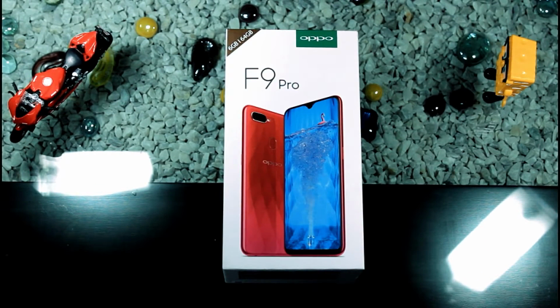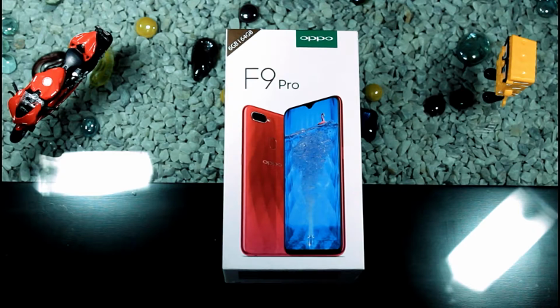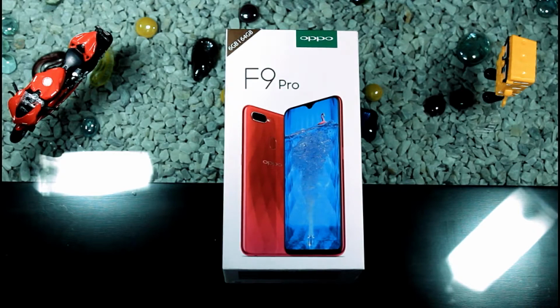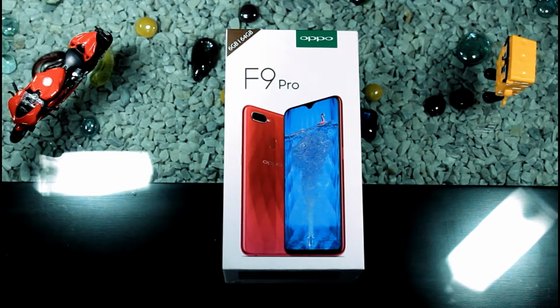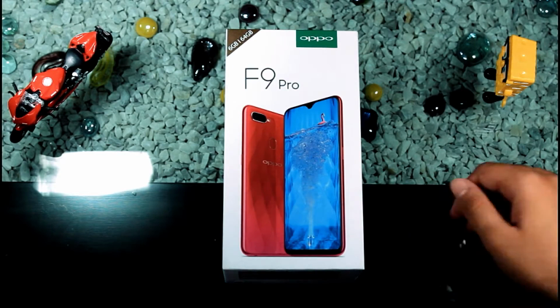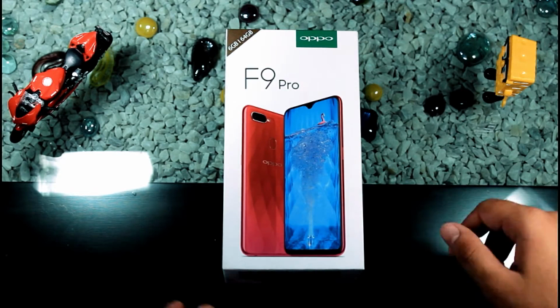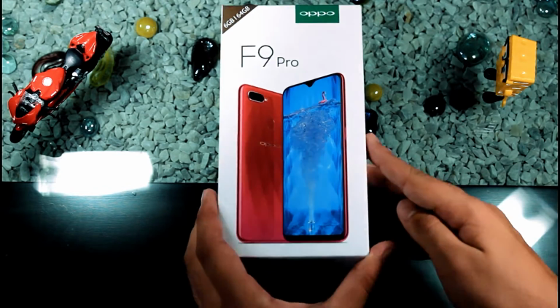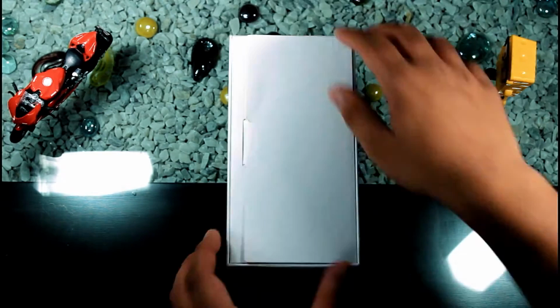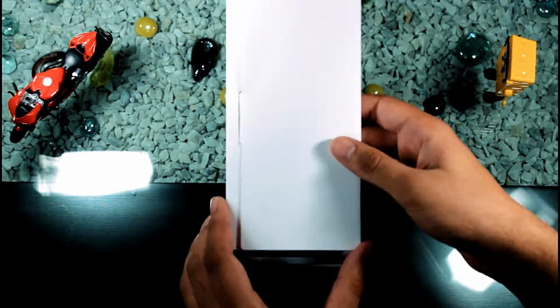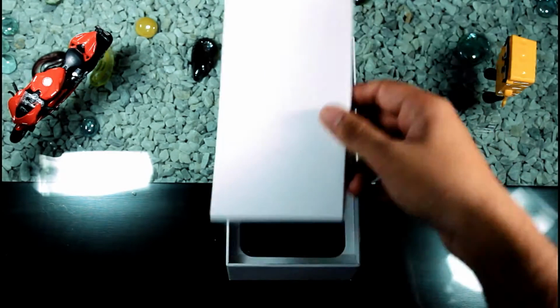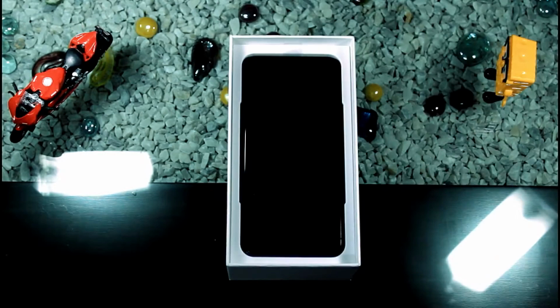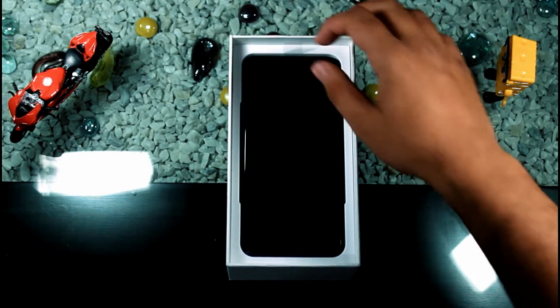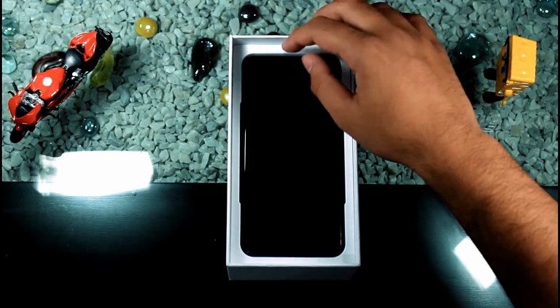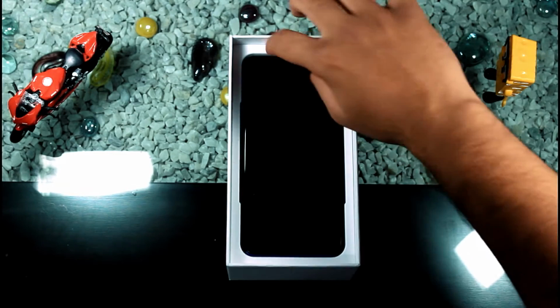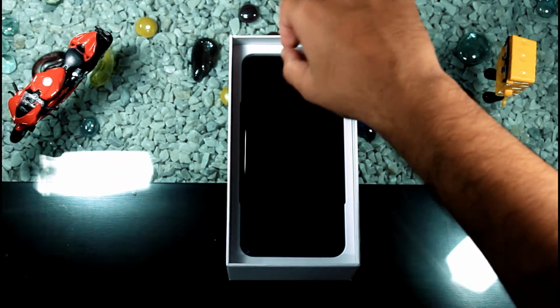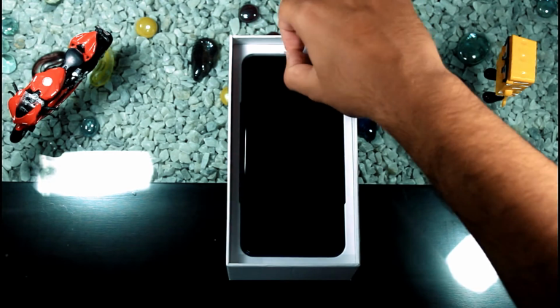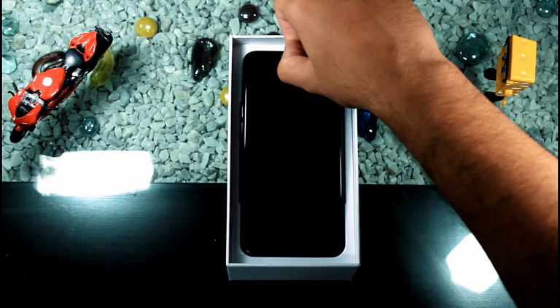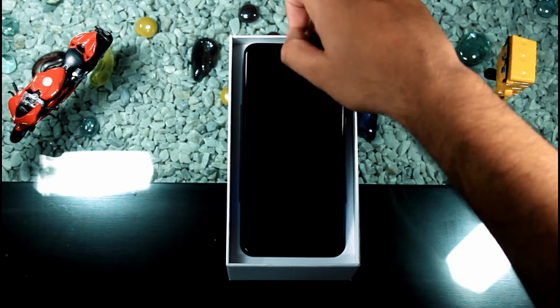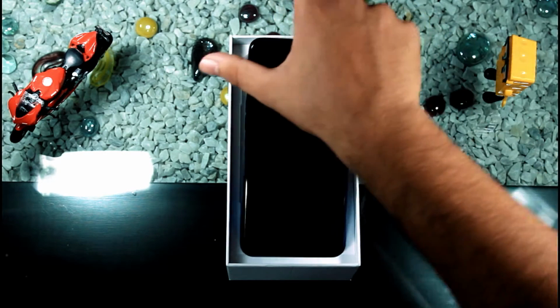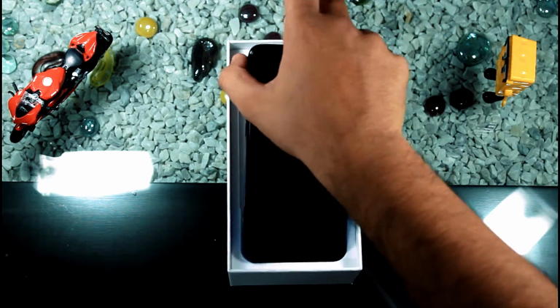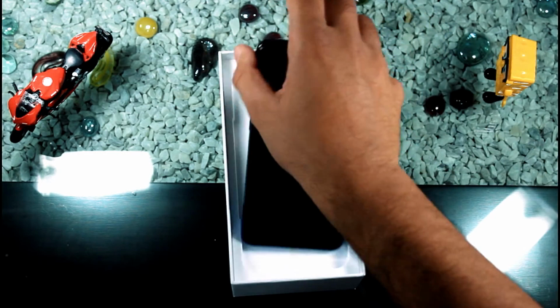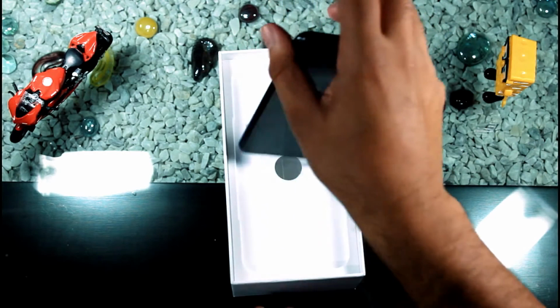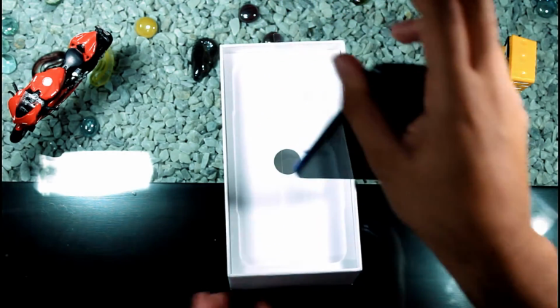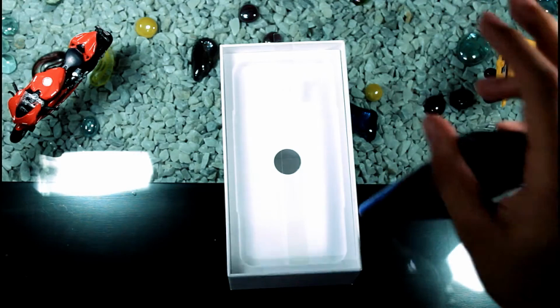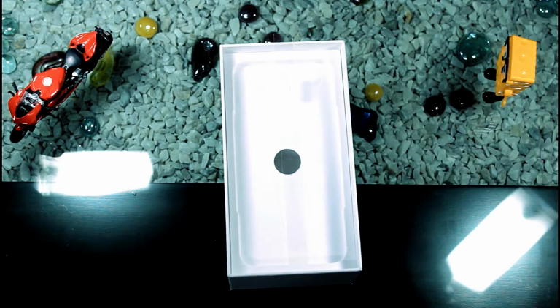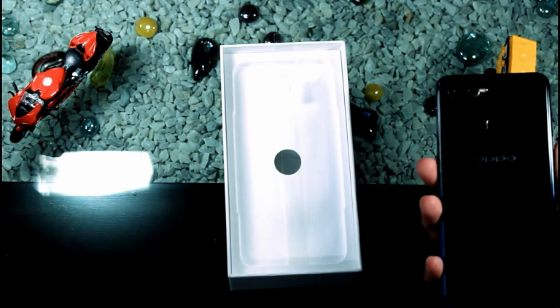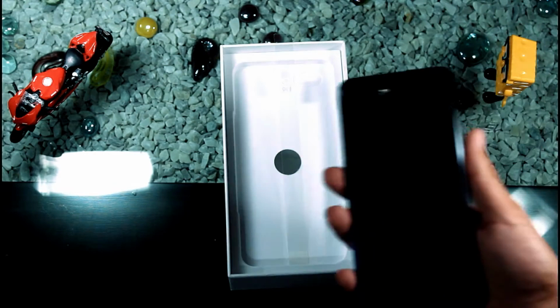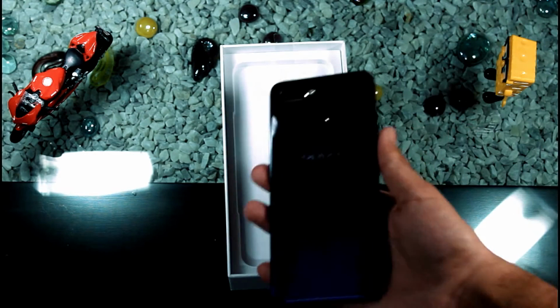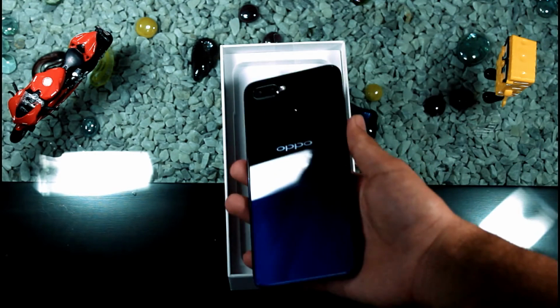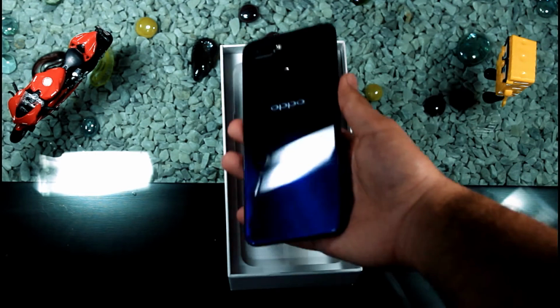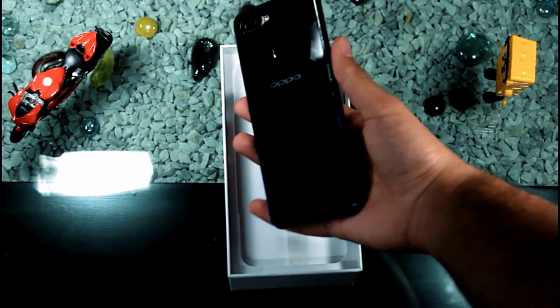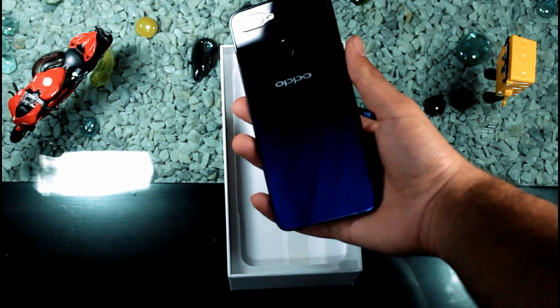Hey, what is up everyone! Today in this video I'm going to re-unbox the Oppo F9 Pro. This is the 6GB 64GB variant. Let's get into the video.